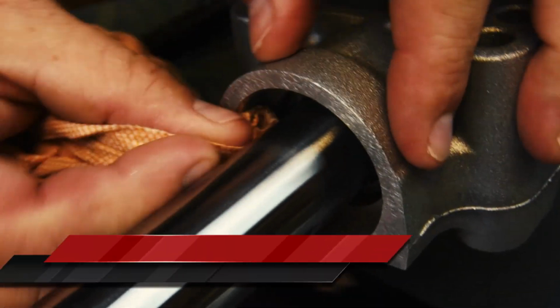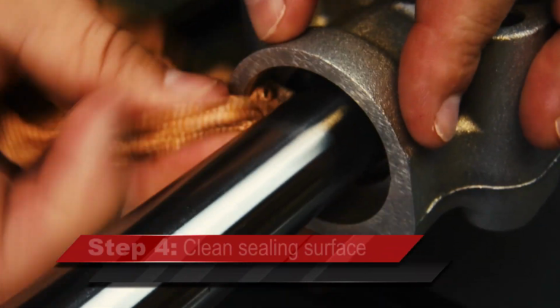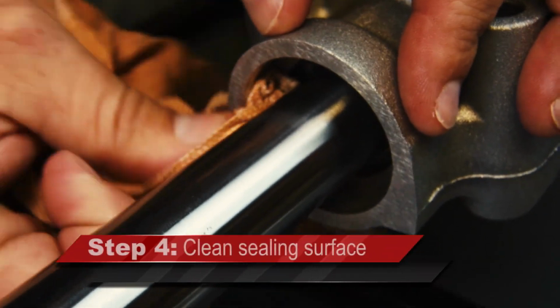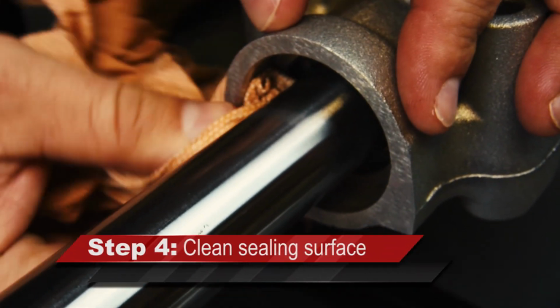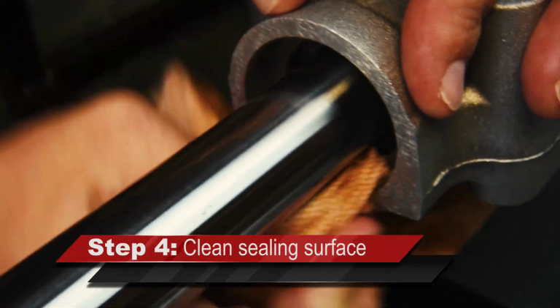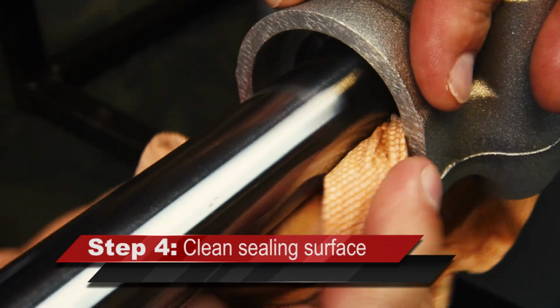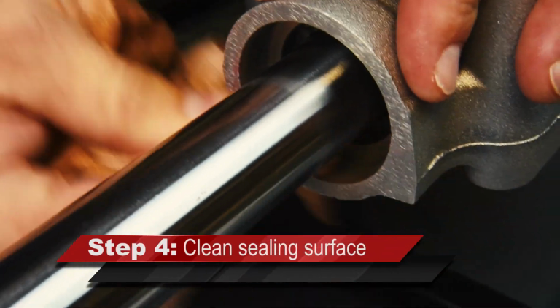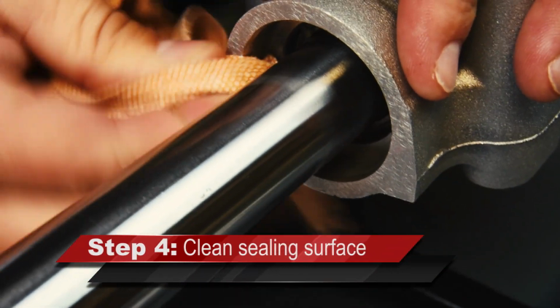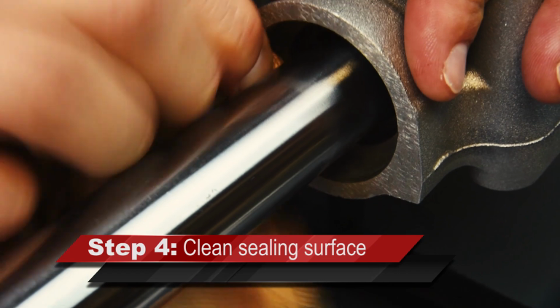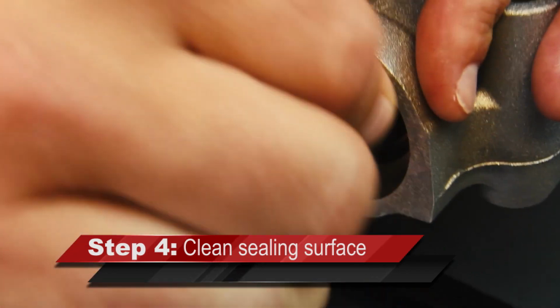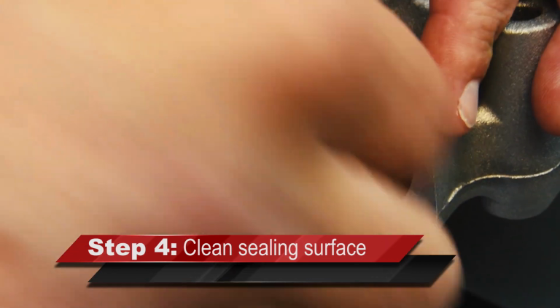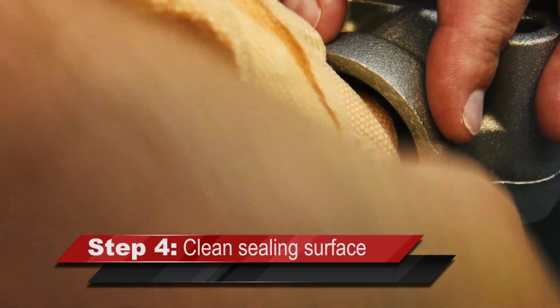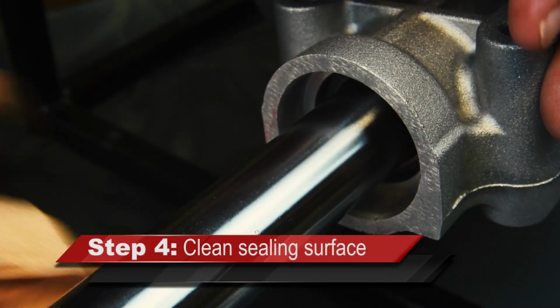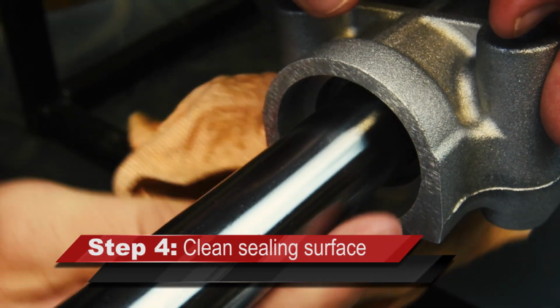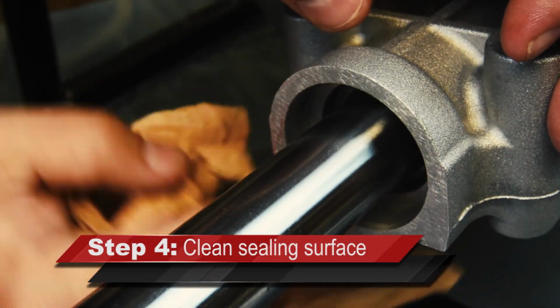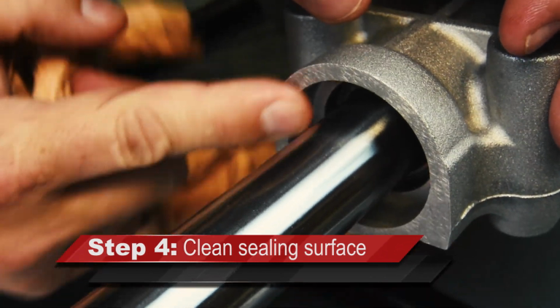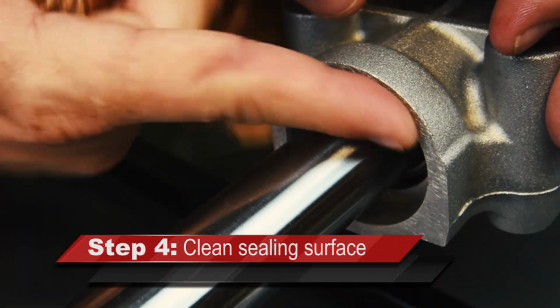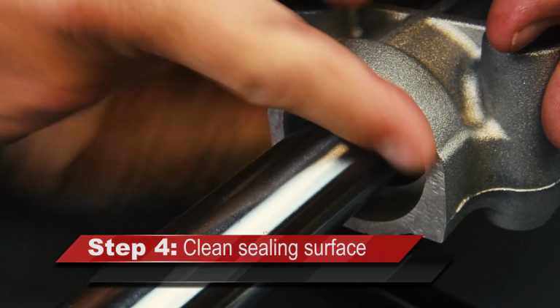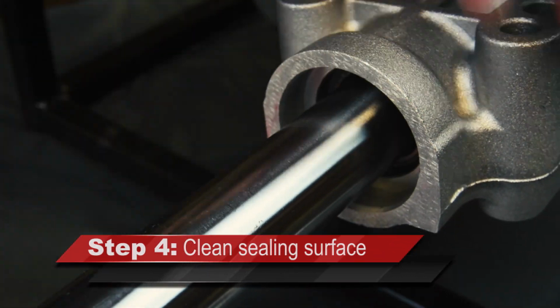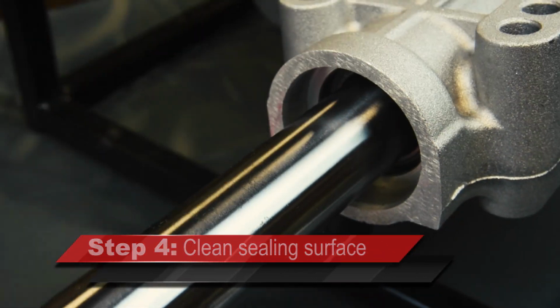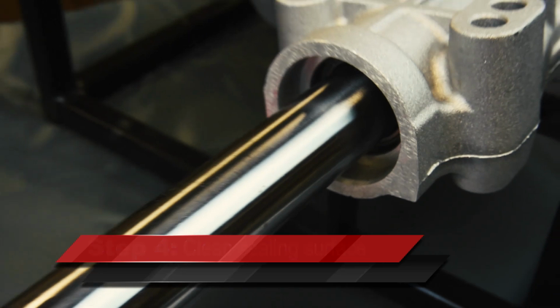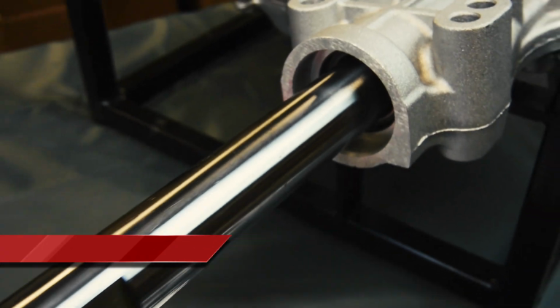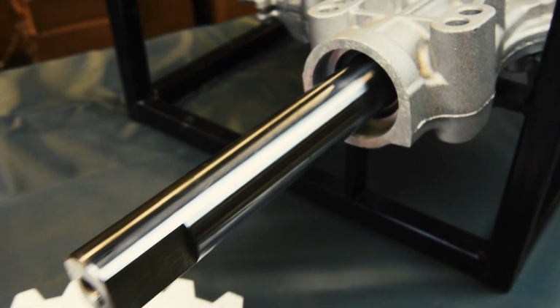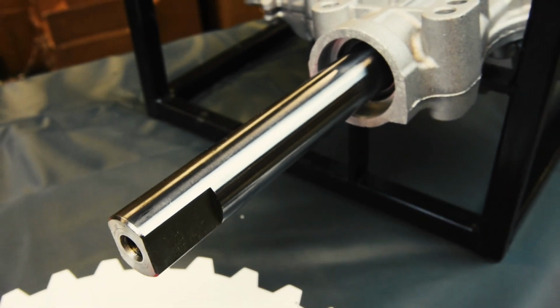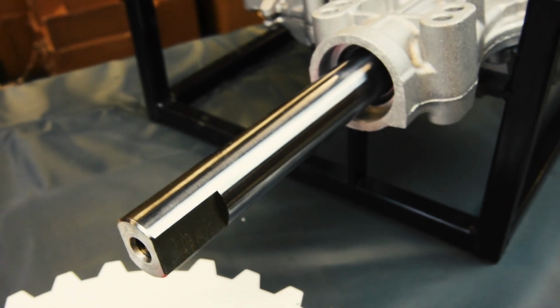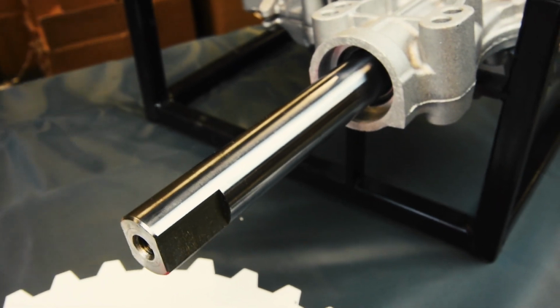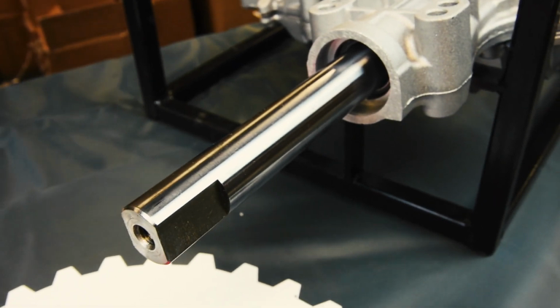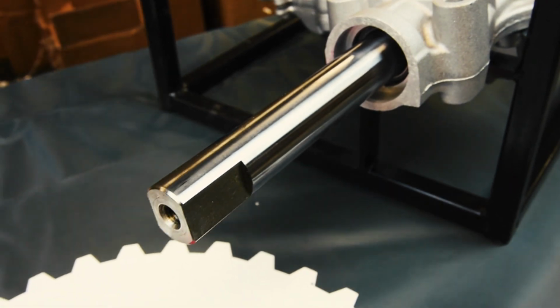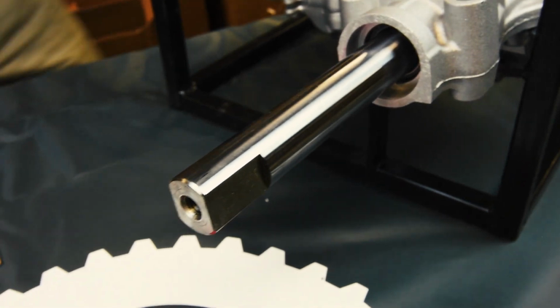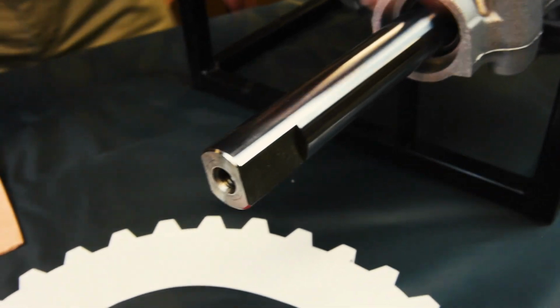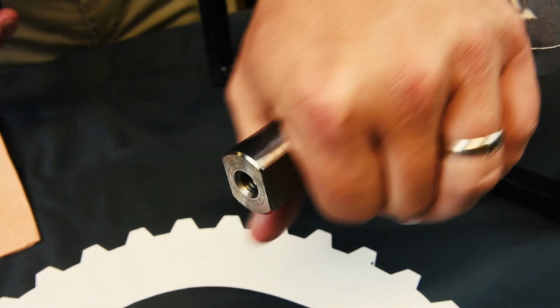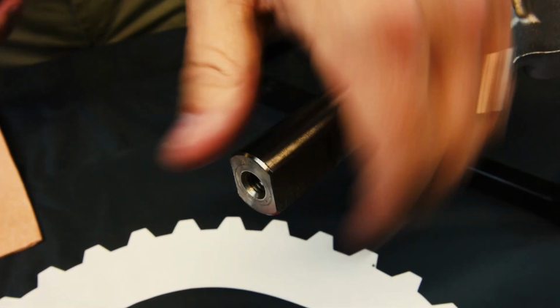Wipe clean the sealing surface with a lint-free cloth, ensuring it is free of debris and clean. Inspect the axle shaft for burrs; if found, remove and clean up.